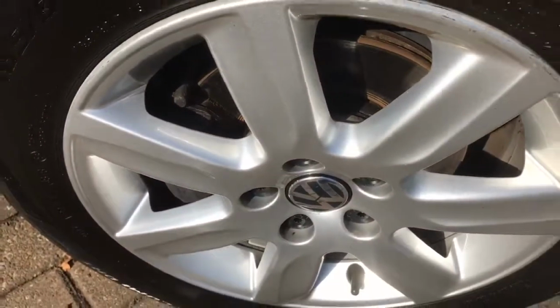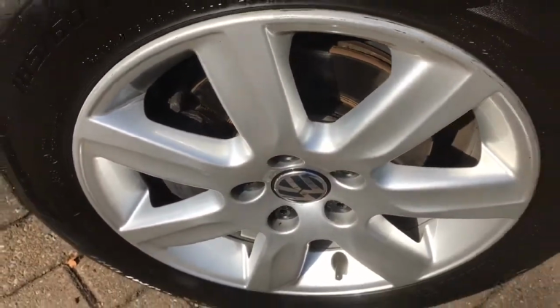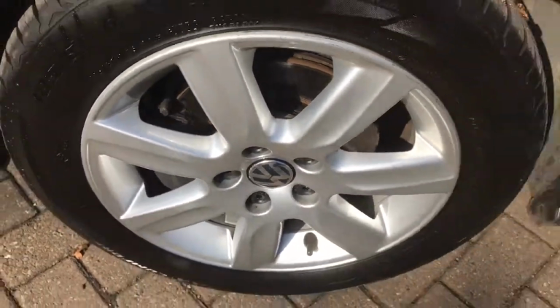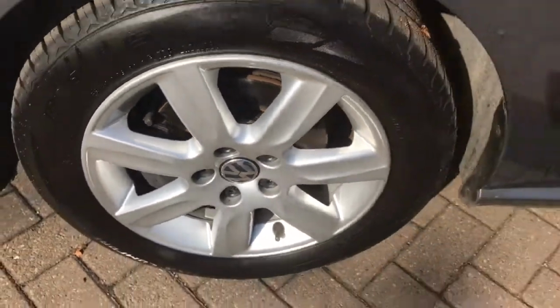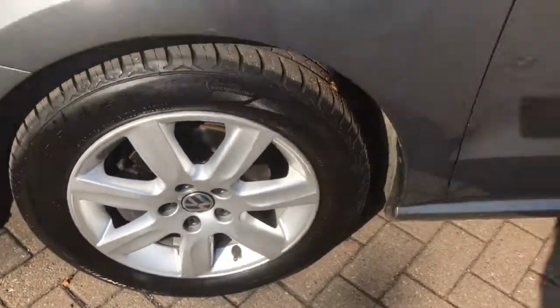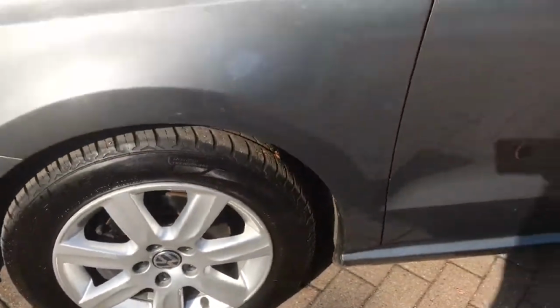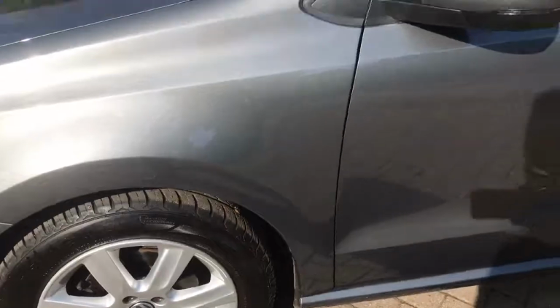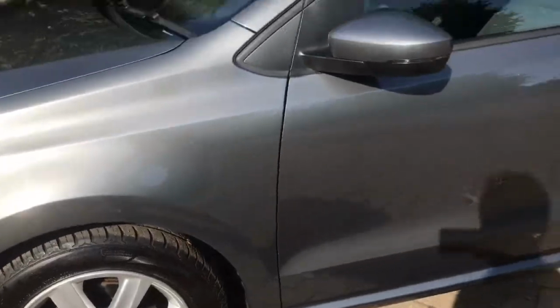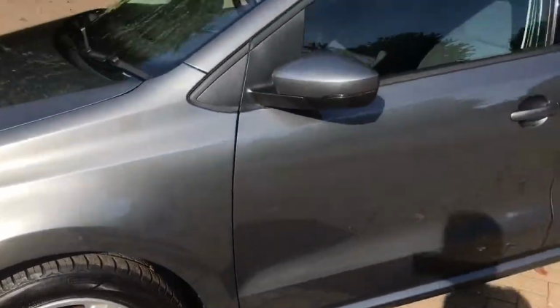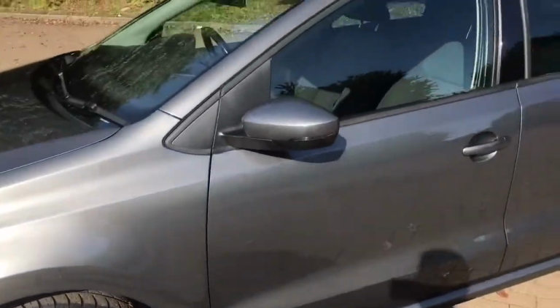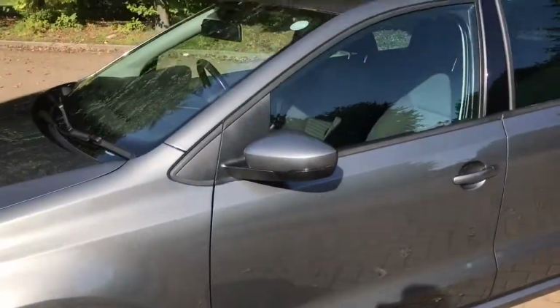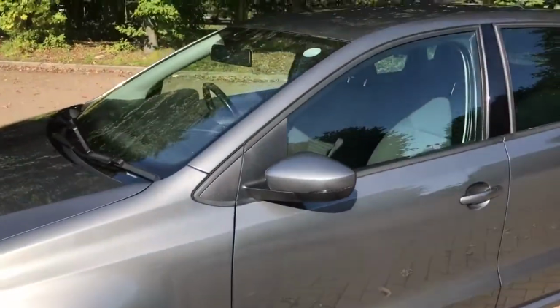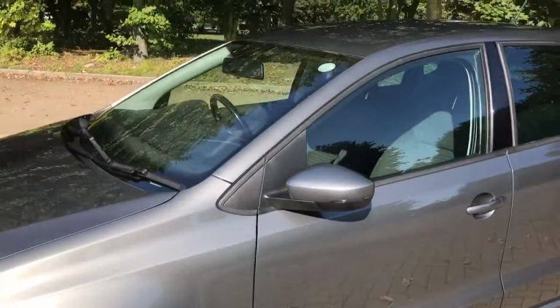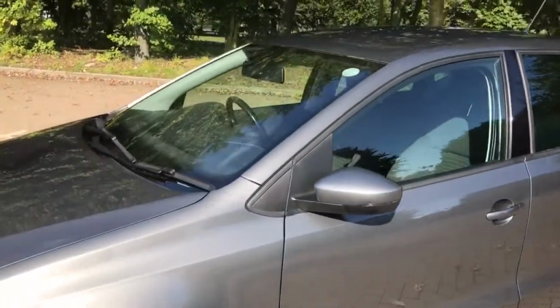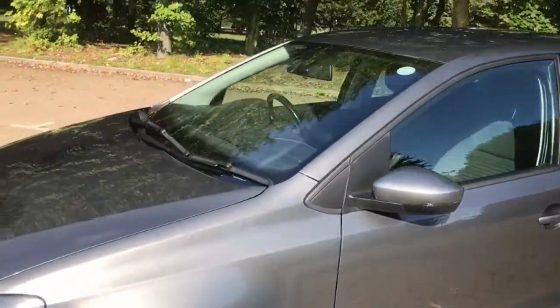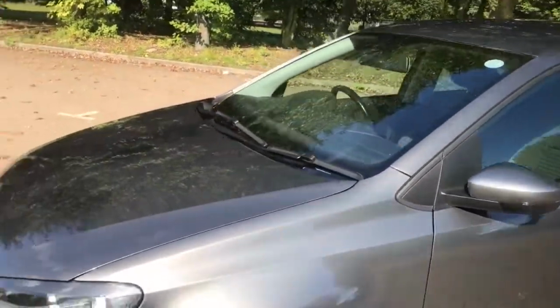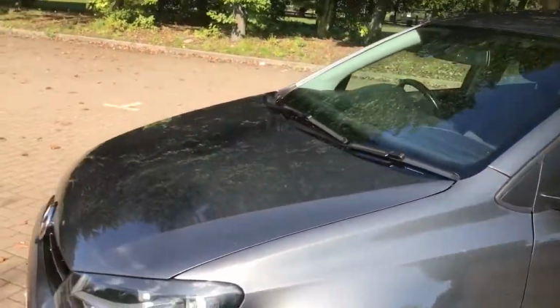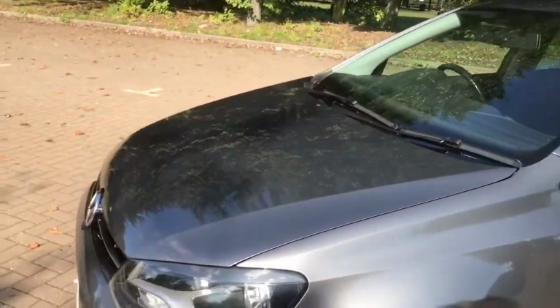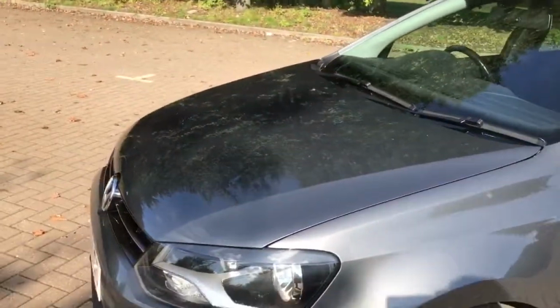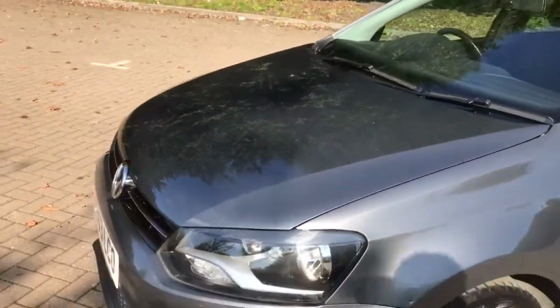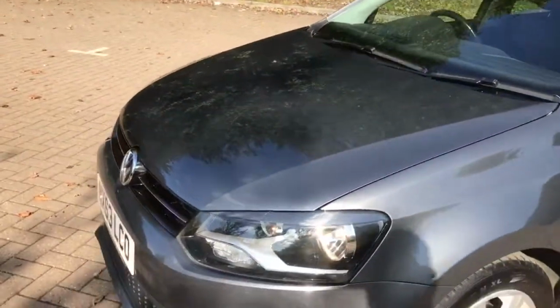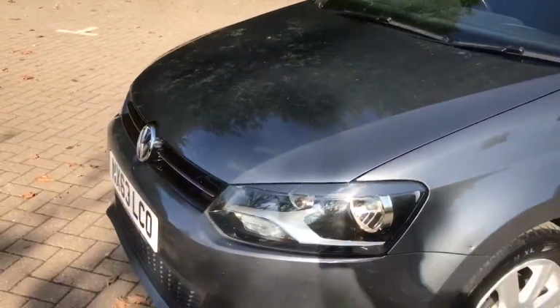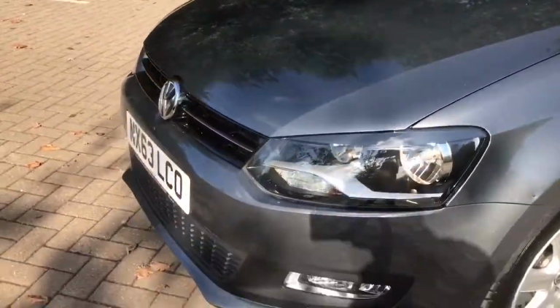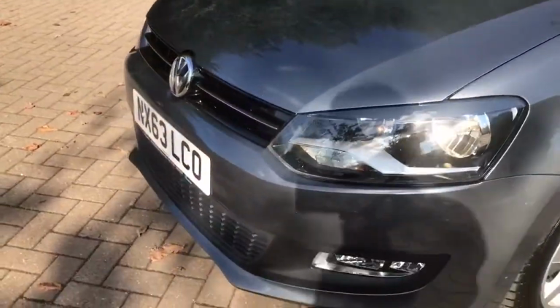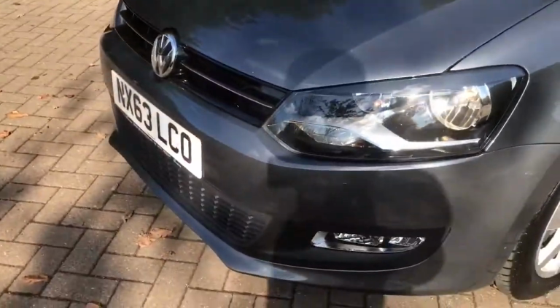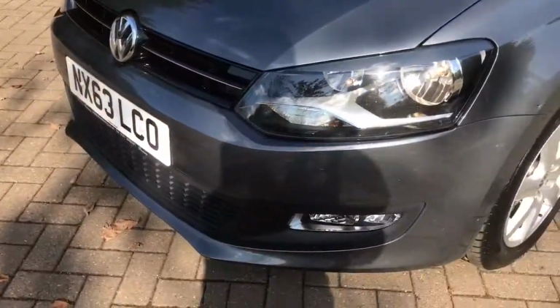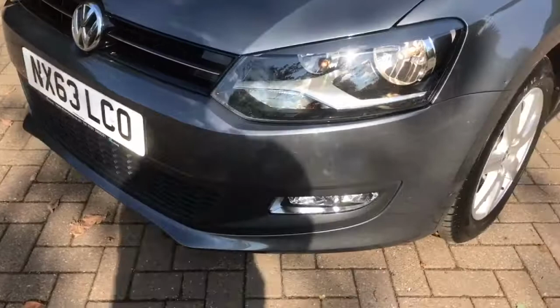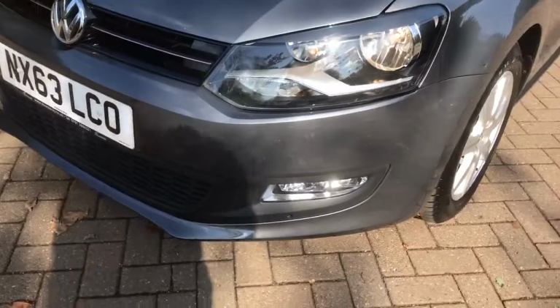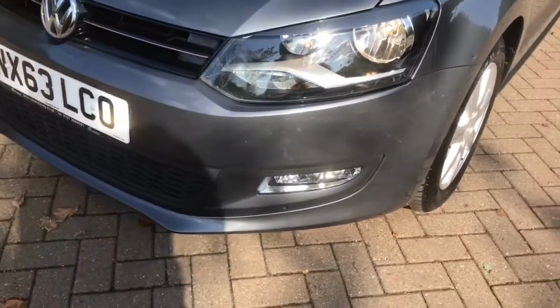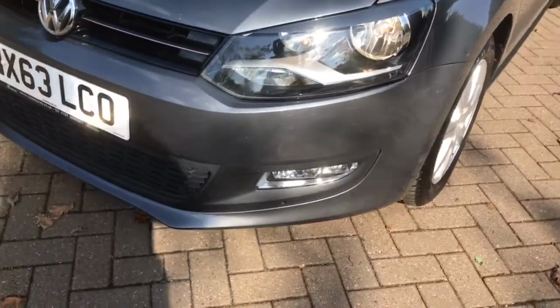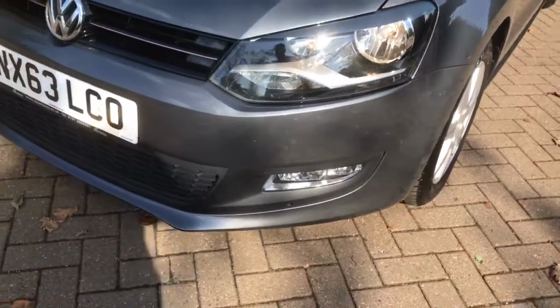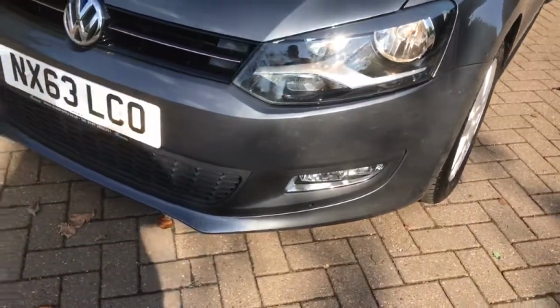All four alloys are in excellent condition. Front fog lights are fitted.